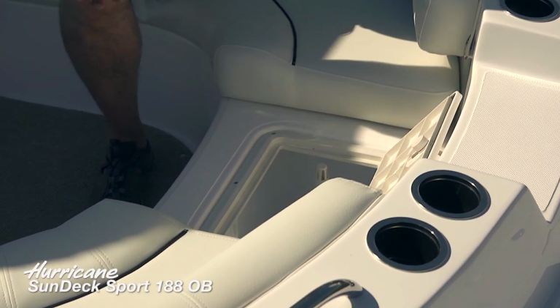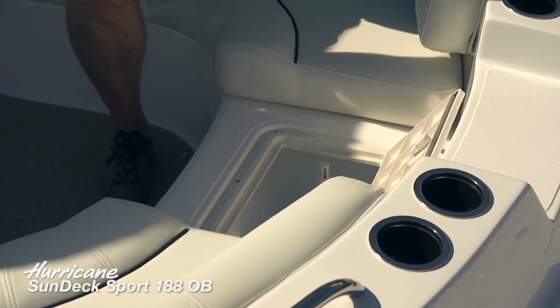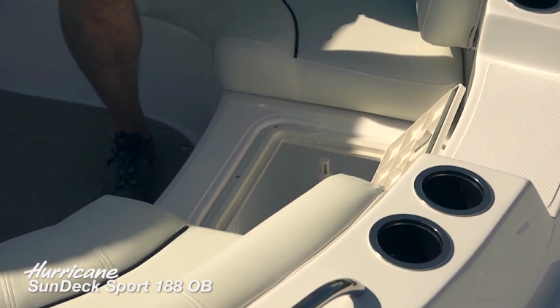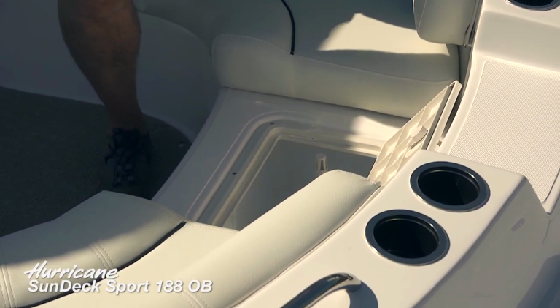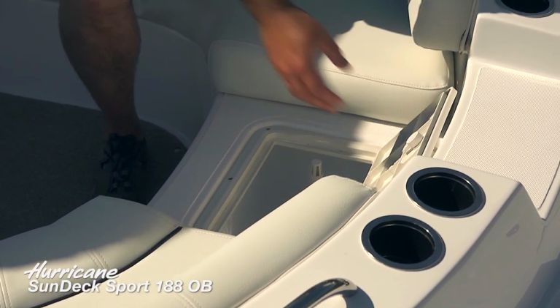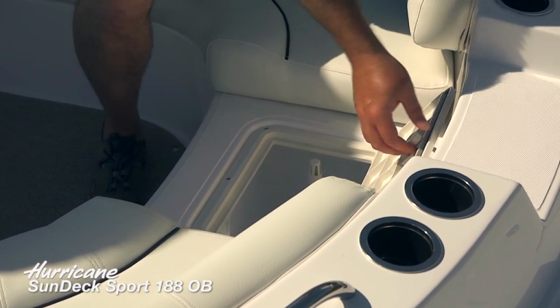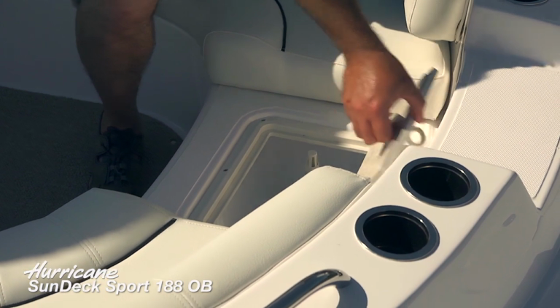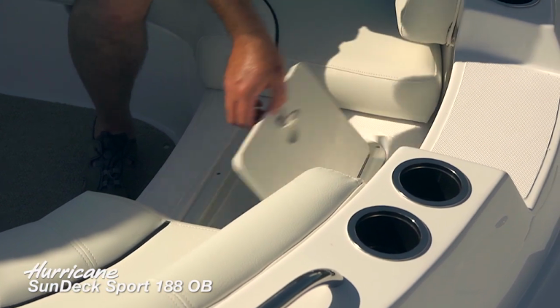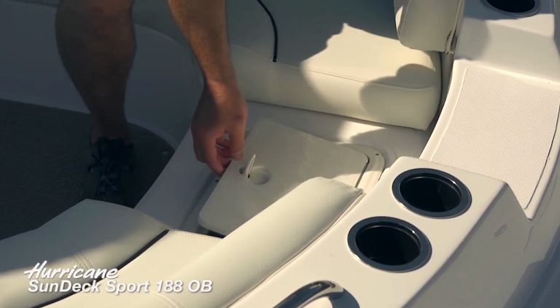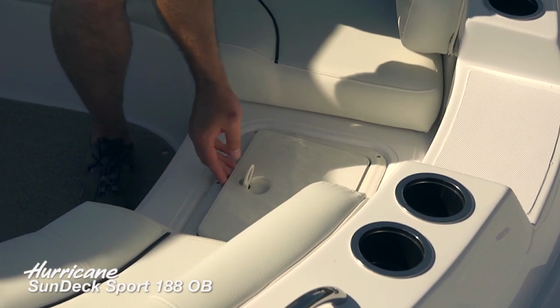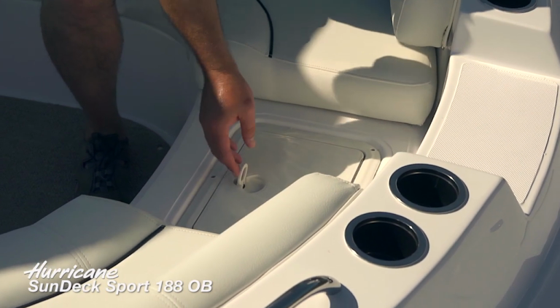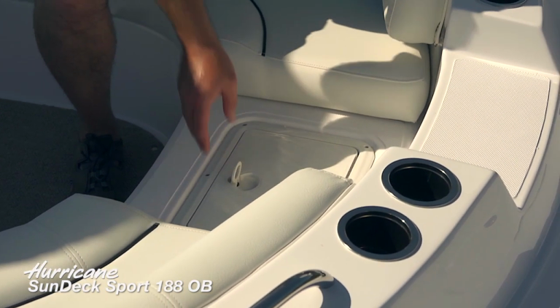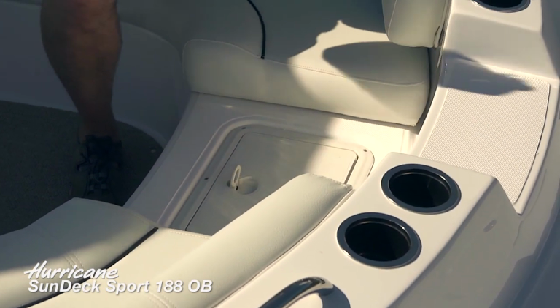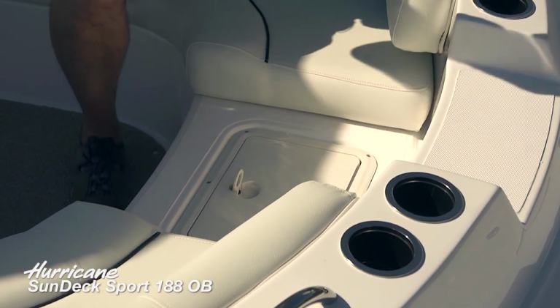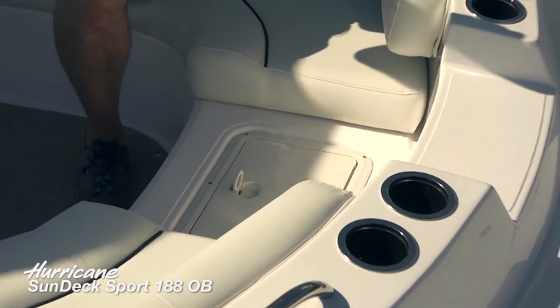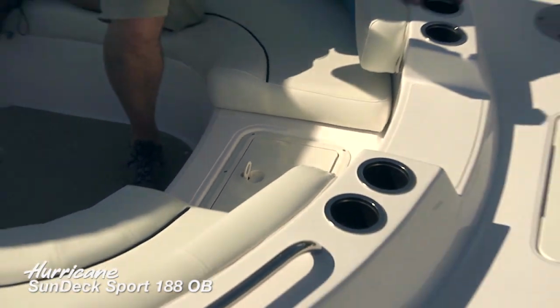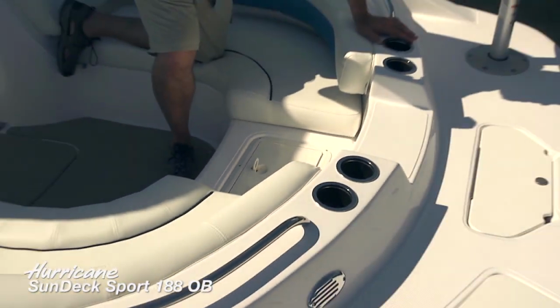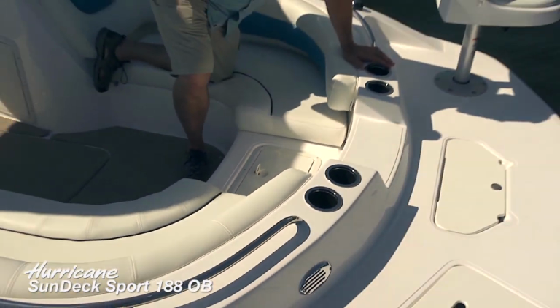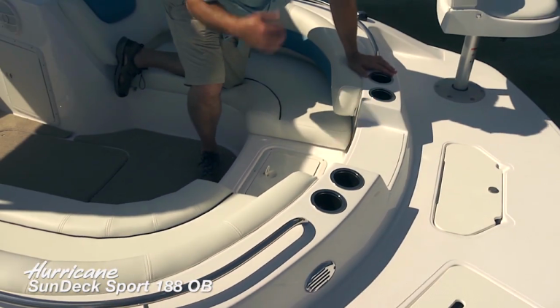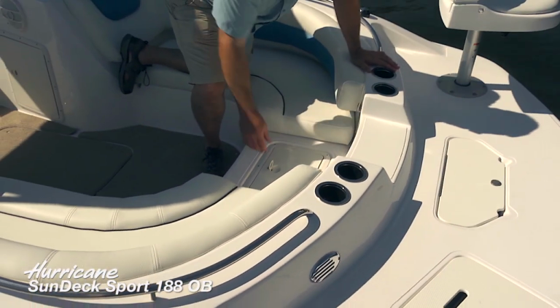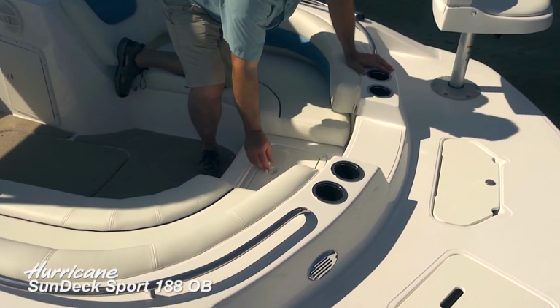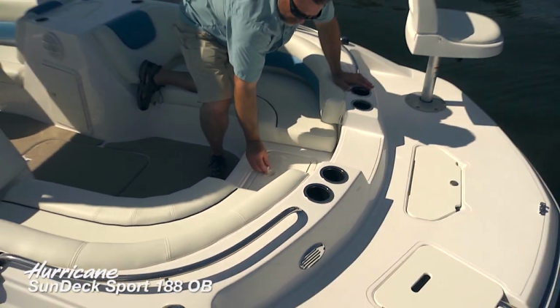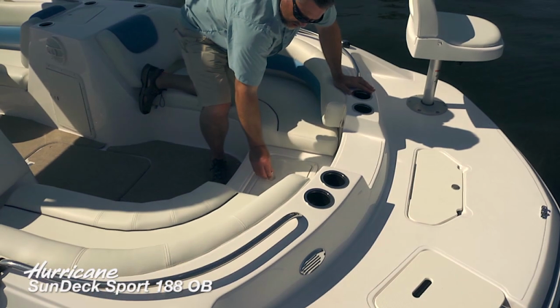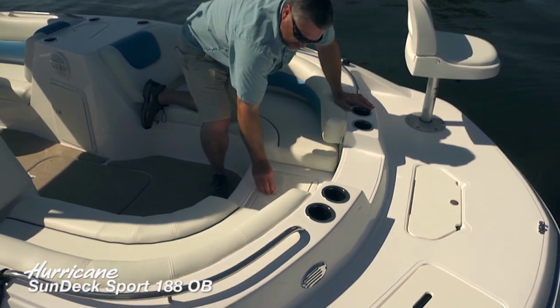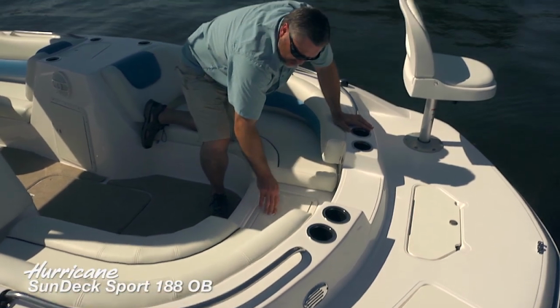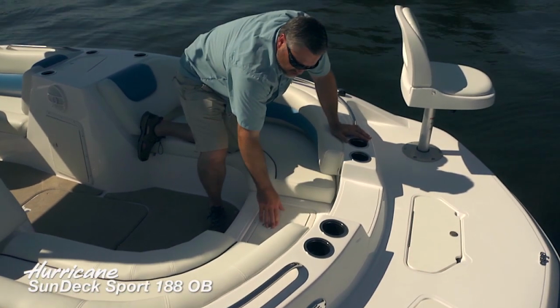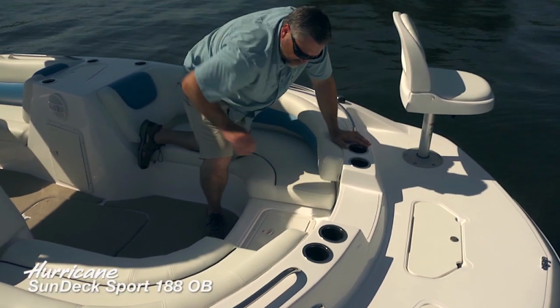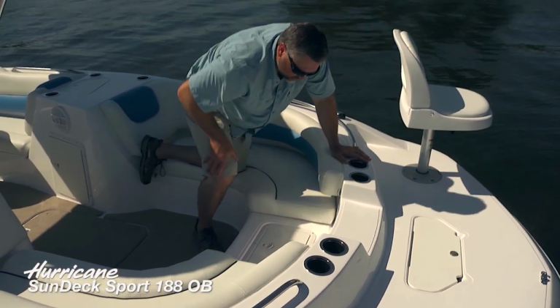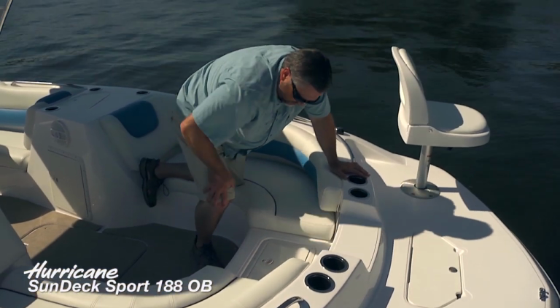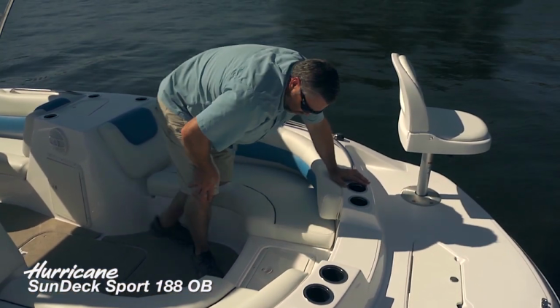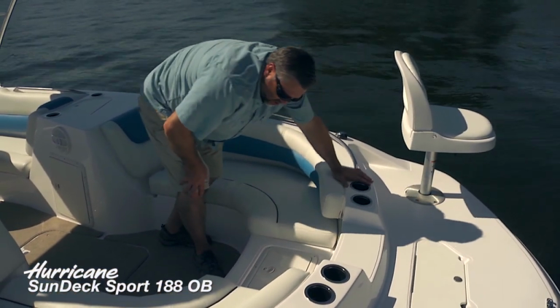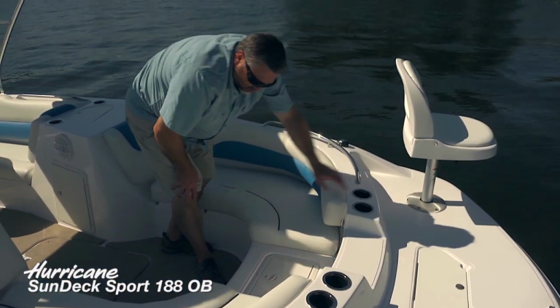Simply keep your bait fish in there or your catch, and there's a pump that's operated by a switch on the helm. That's going to keep those fish fresh for much longer.